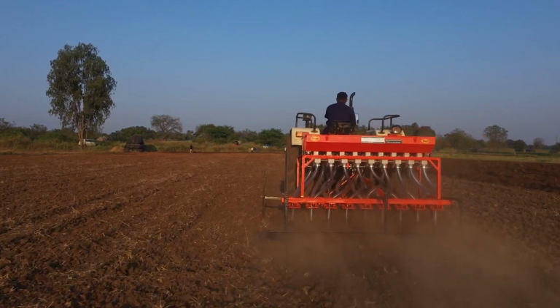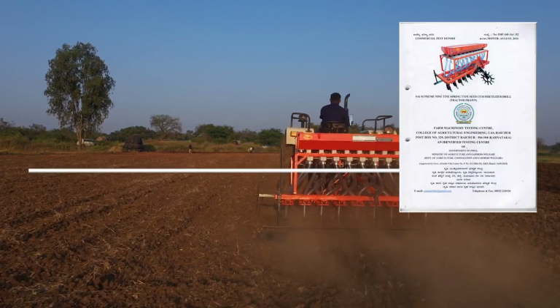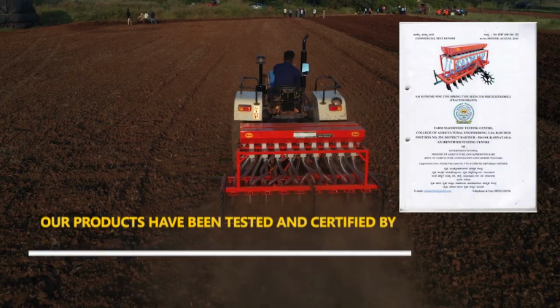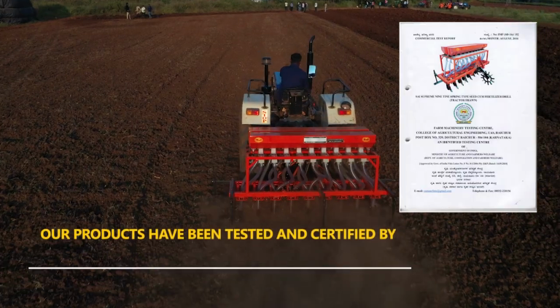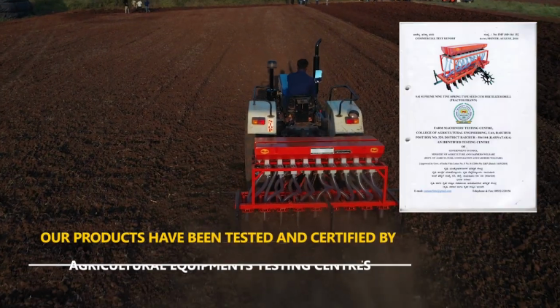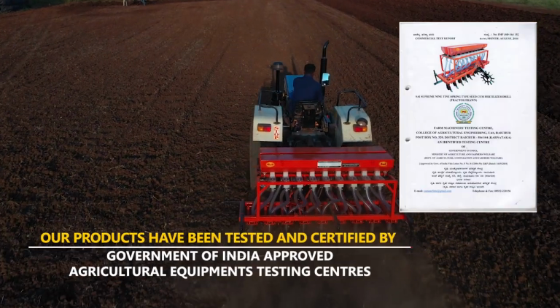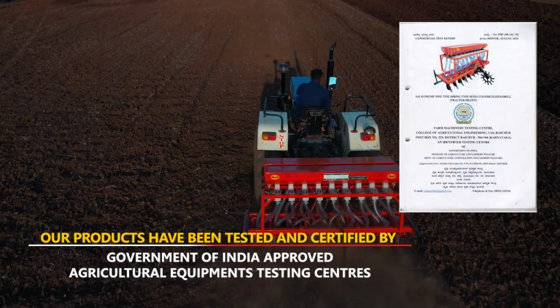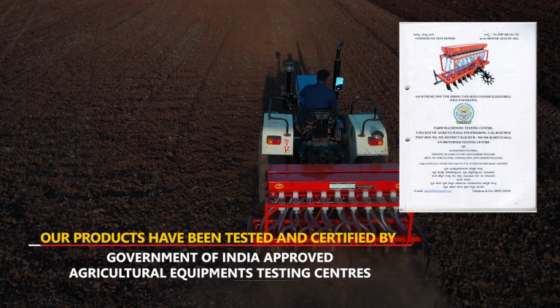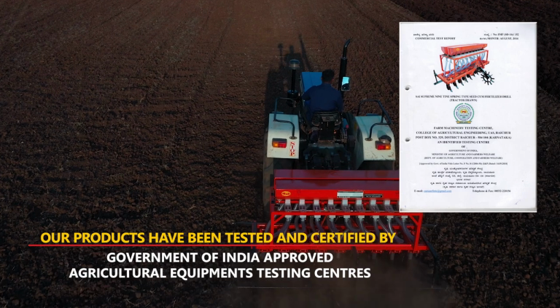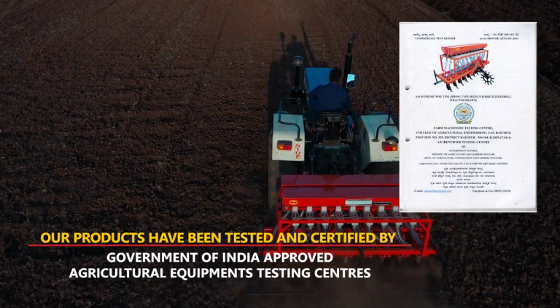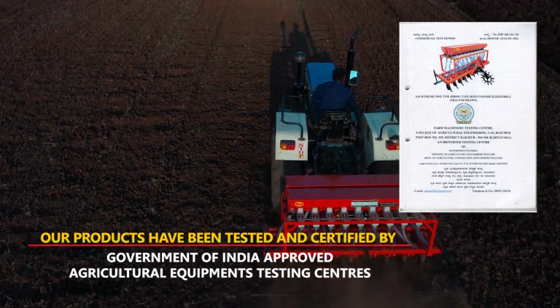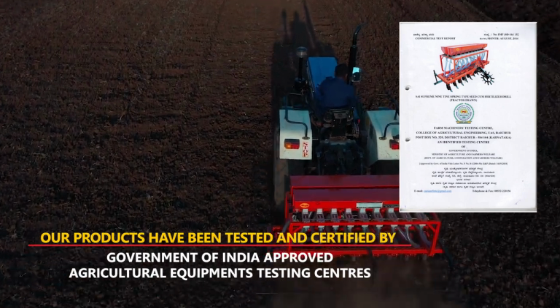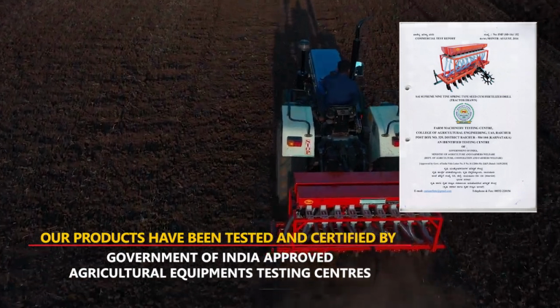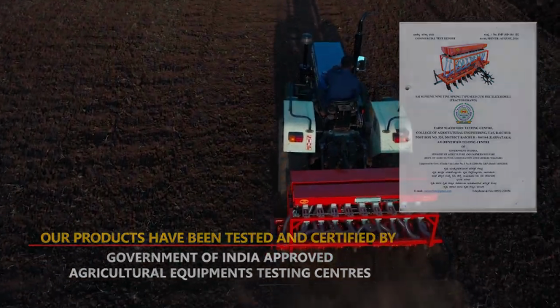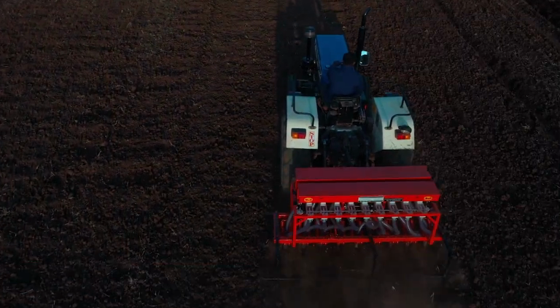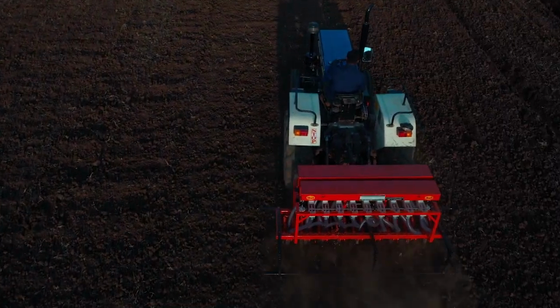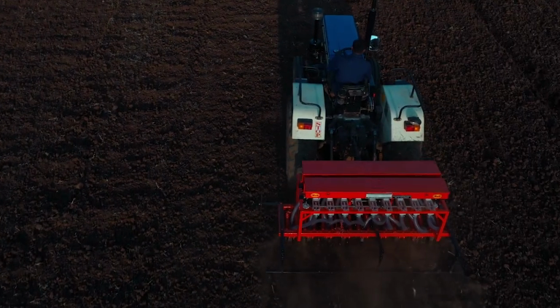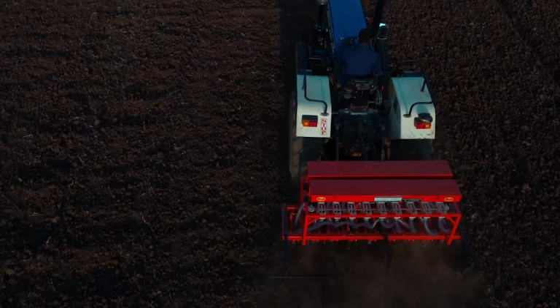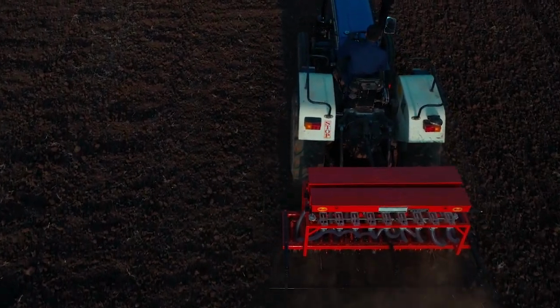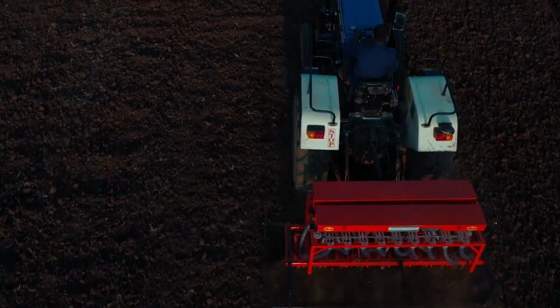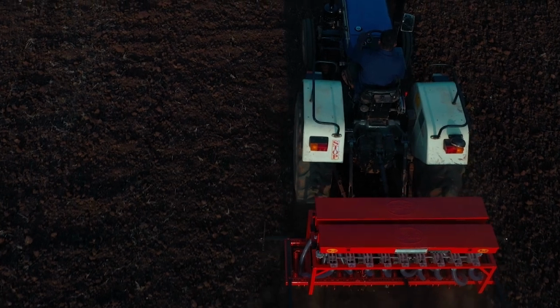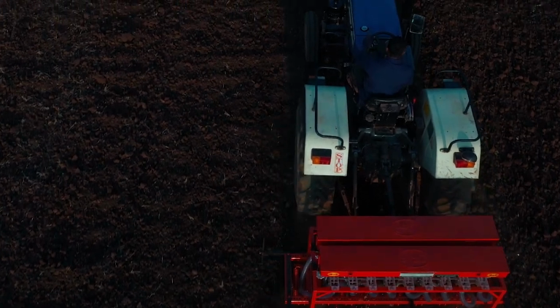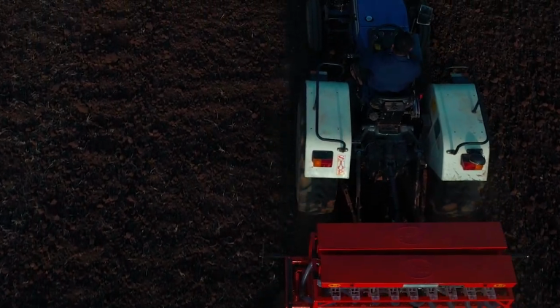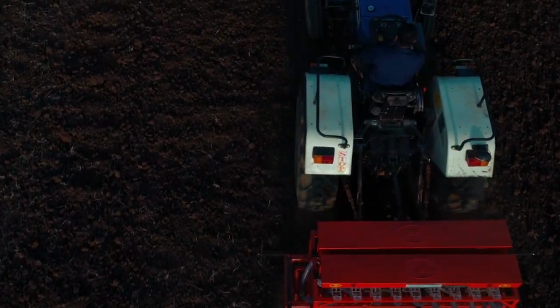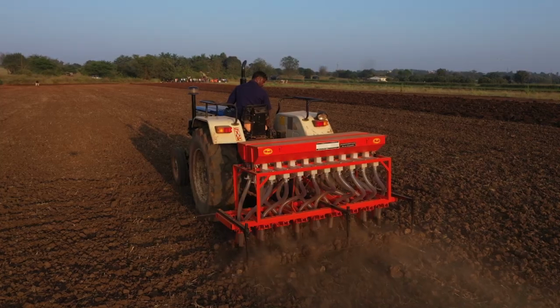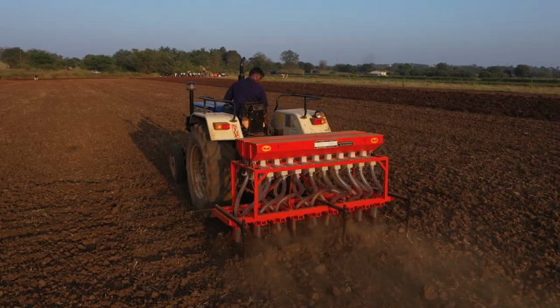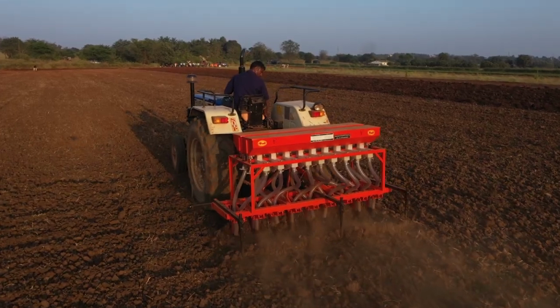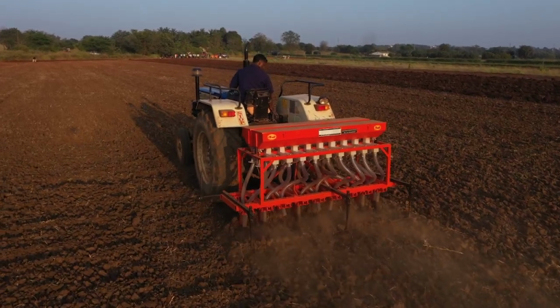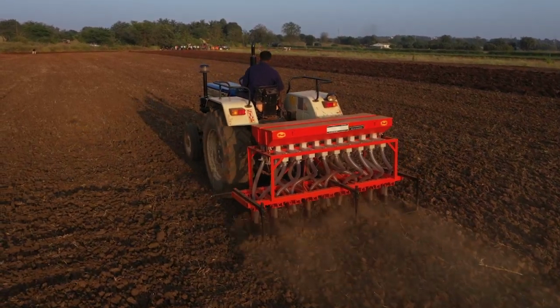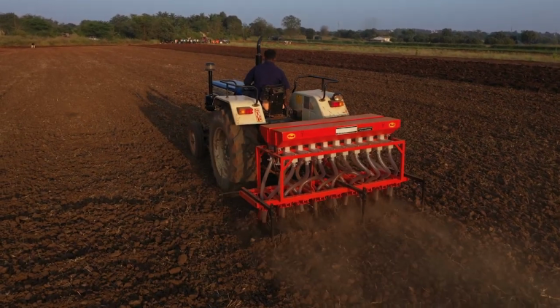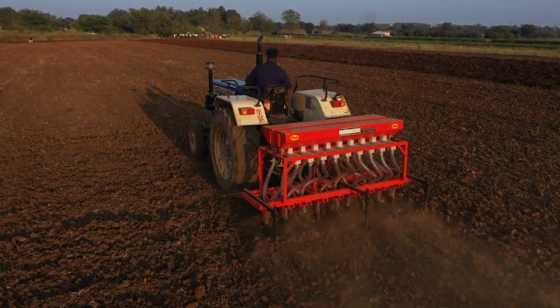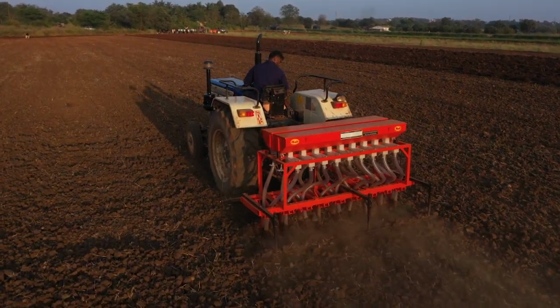Tested and certified by Government of India testing centers for specifications, quality and performance. Sai Seed-Cum Fertilizer Drills are available under subsidy in different parts of India.